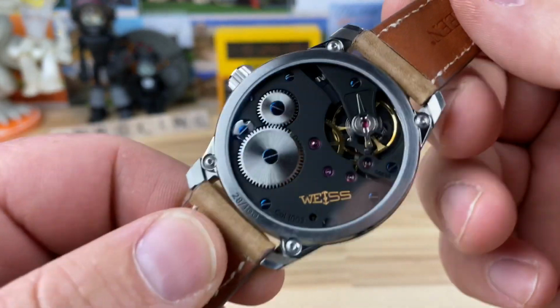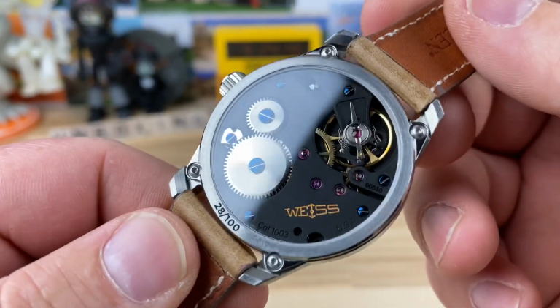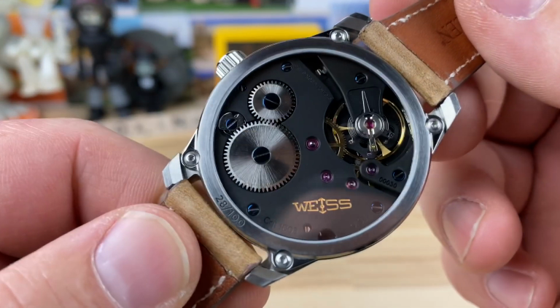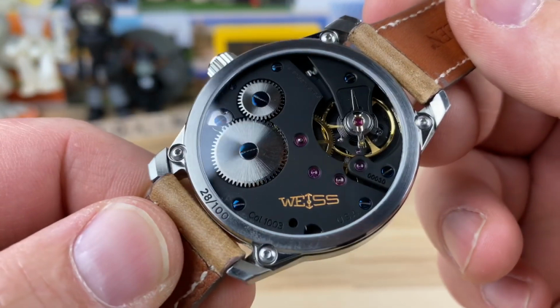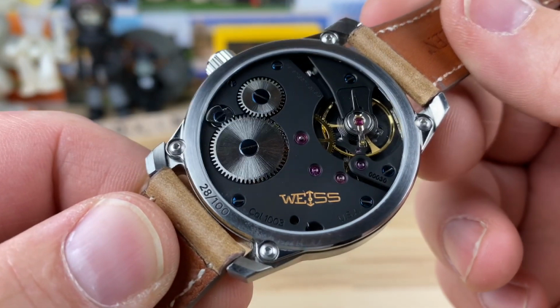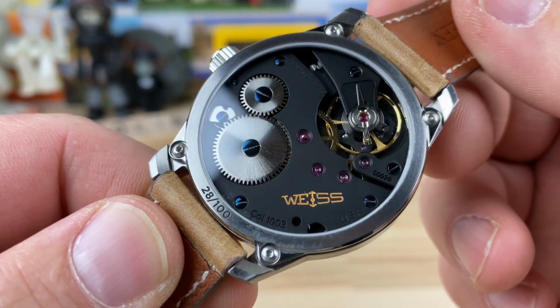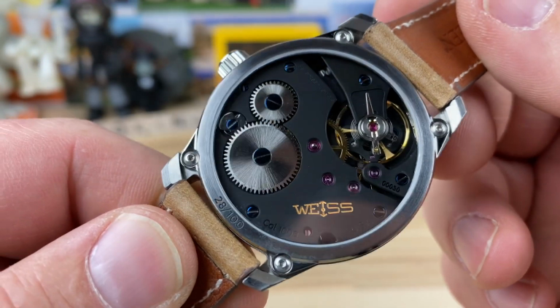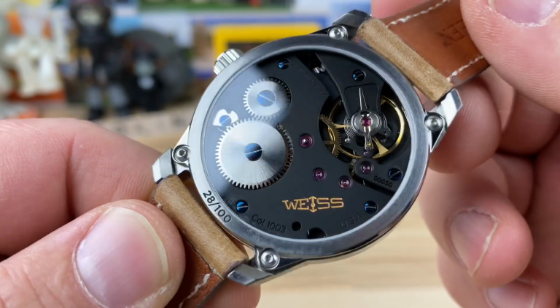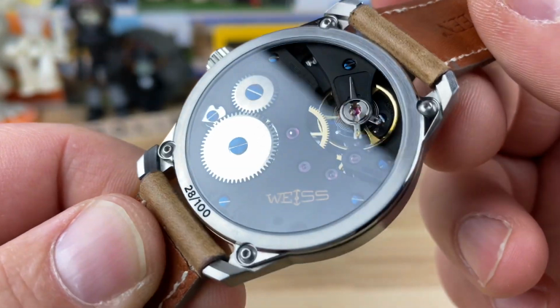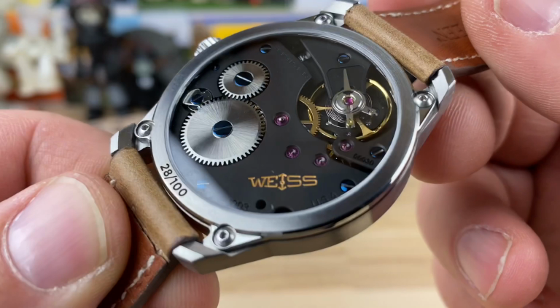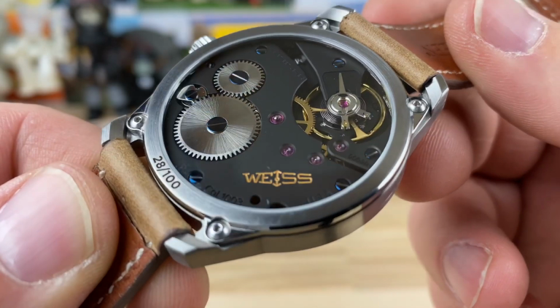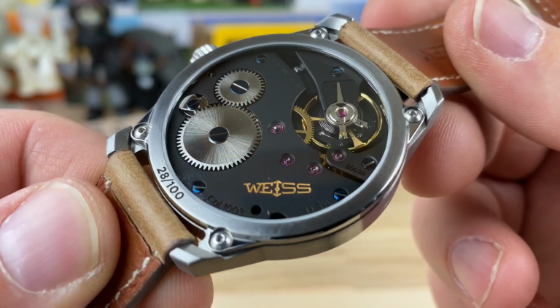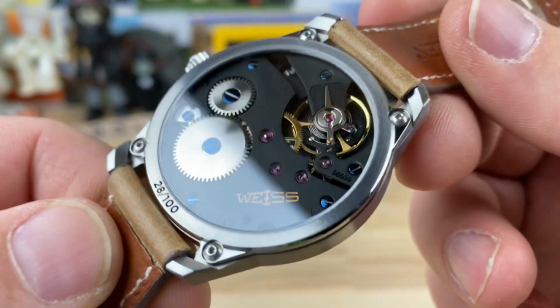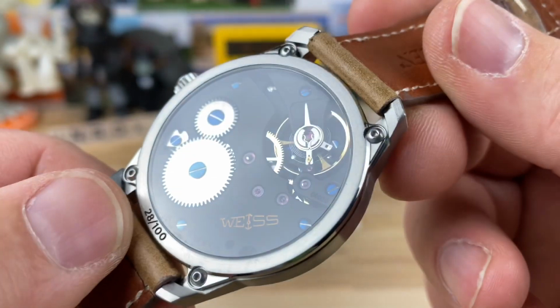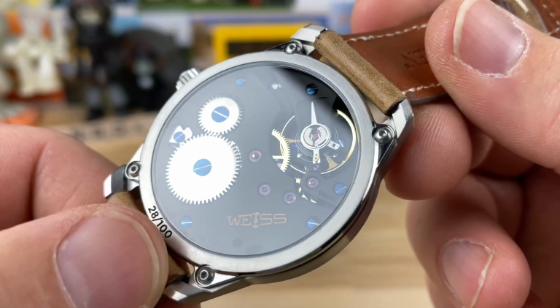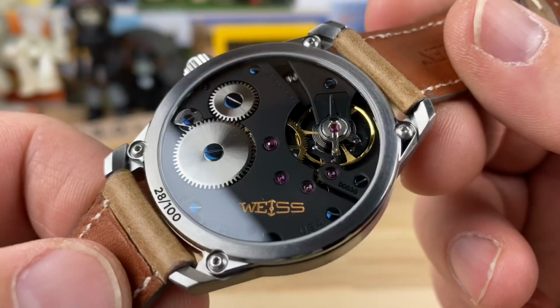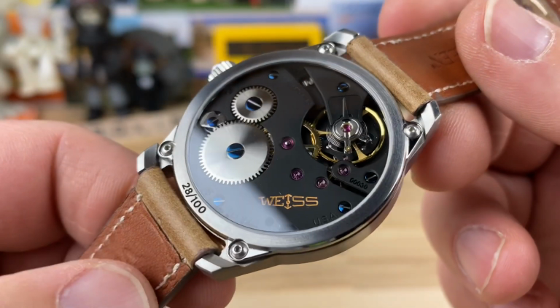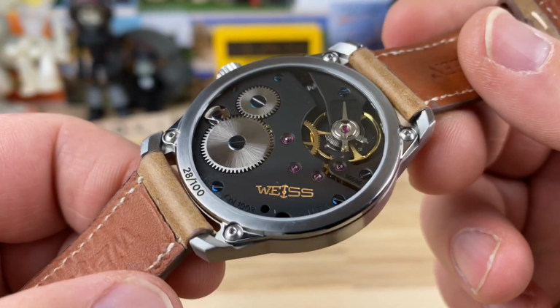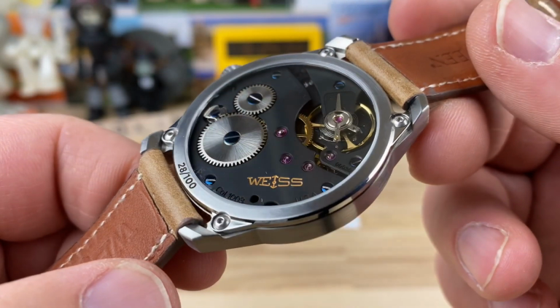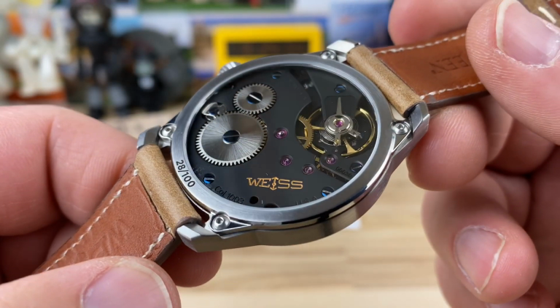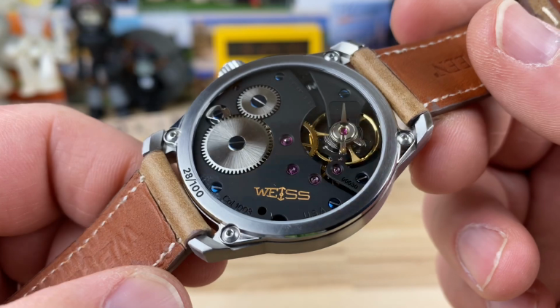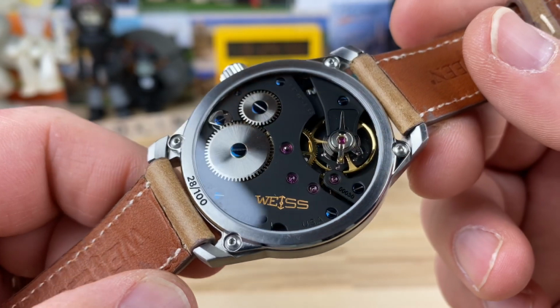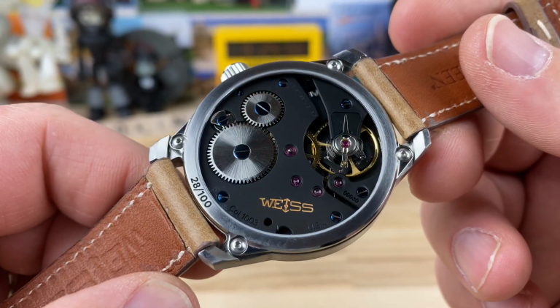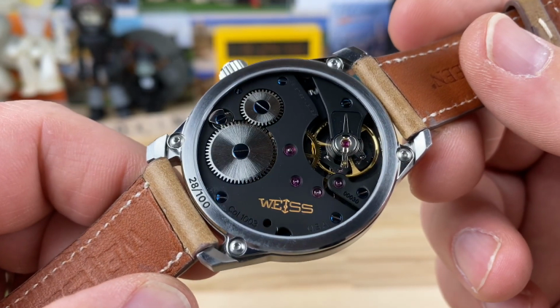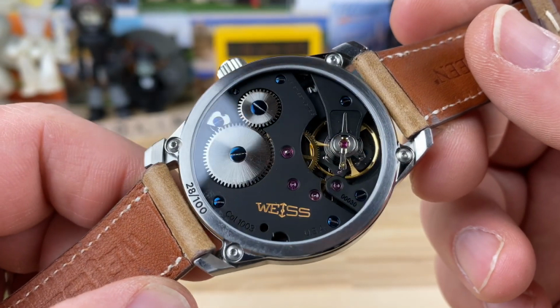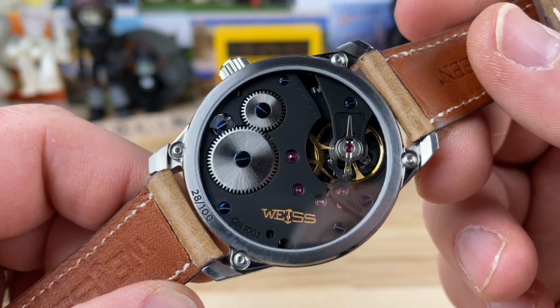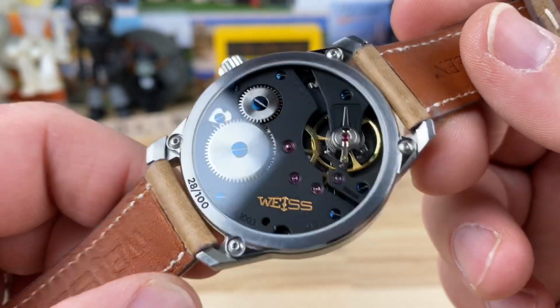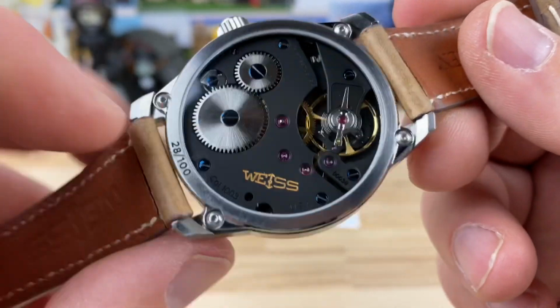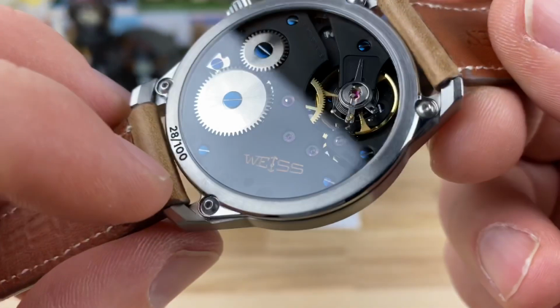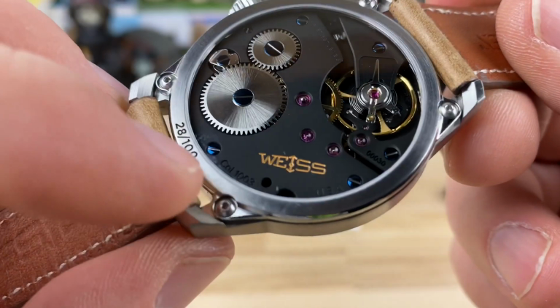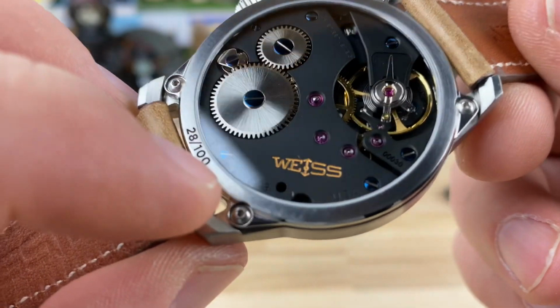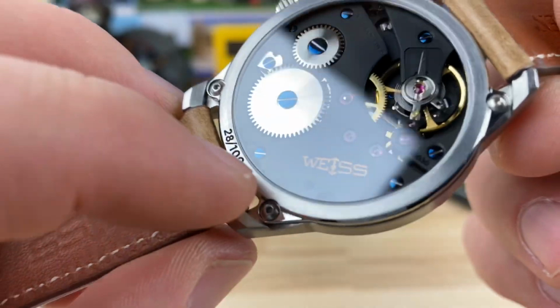You can see this is a pretty crazy movement and I'll cover it when I do the full video. This is number 28 of 100 — there's only a hundred of these being made. And he created his own caliber here.